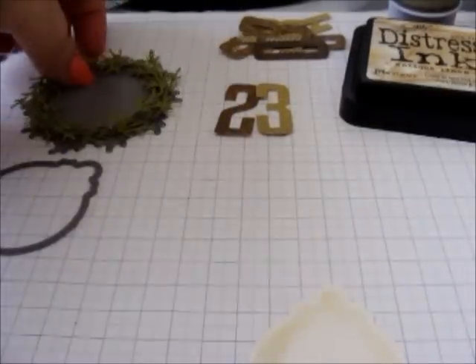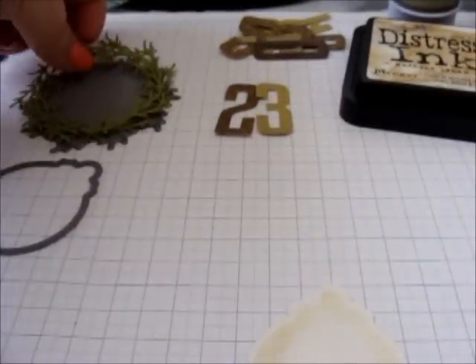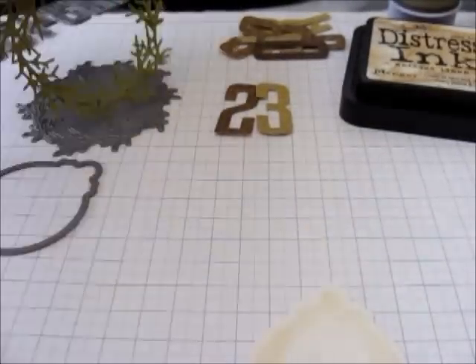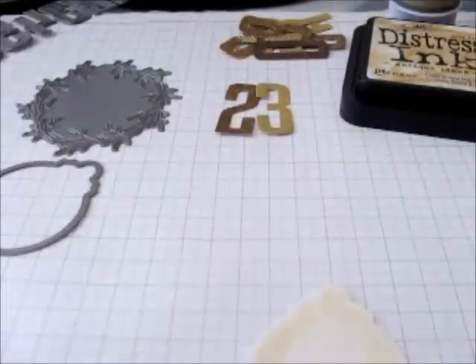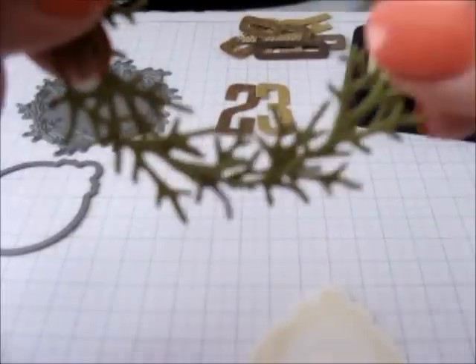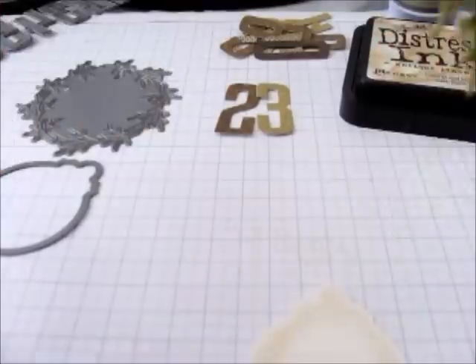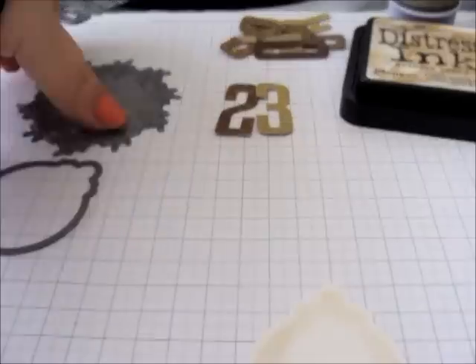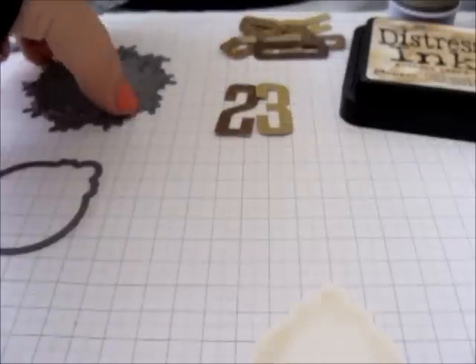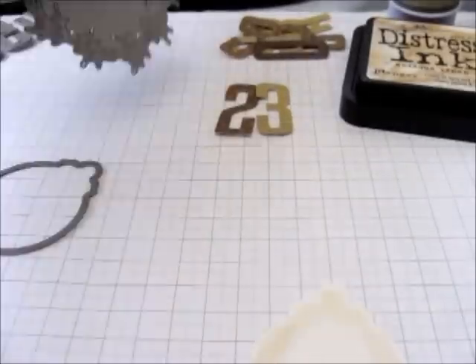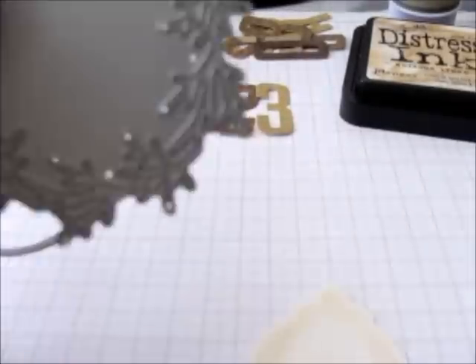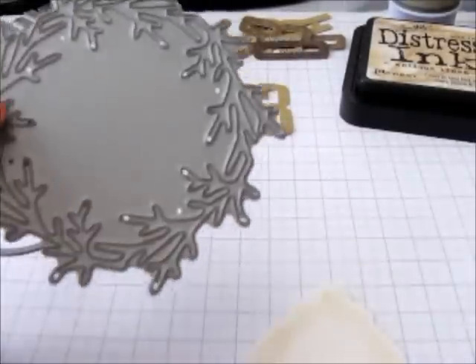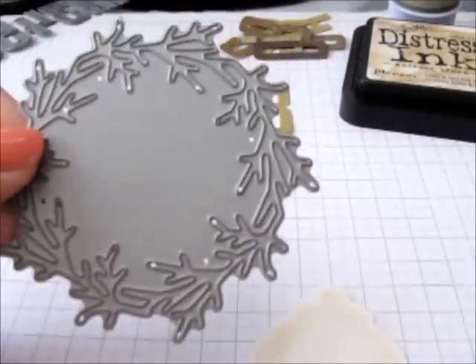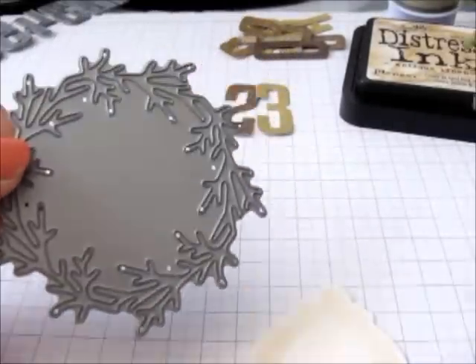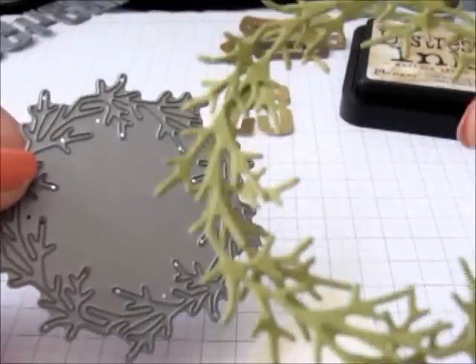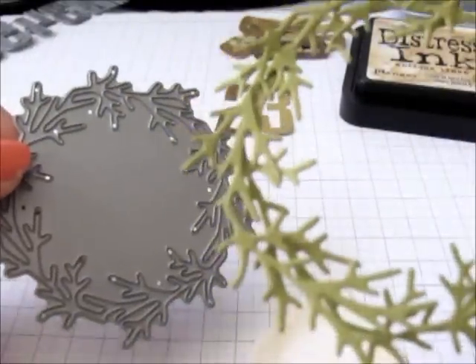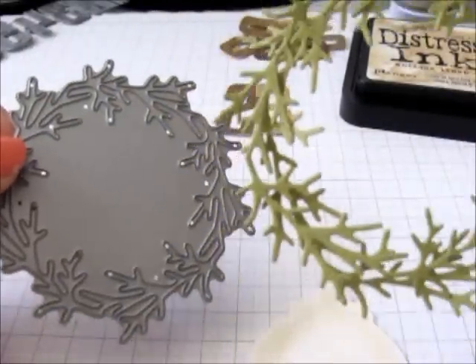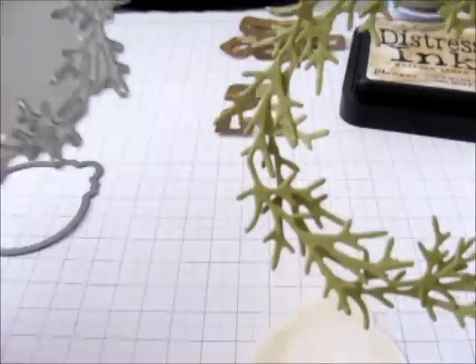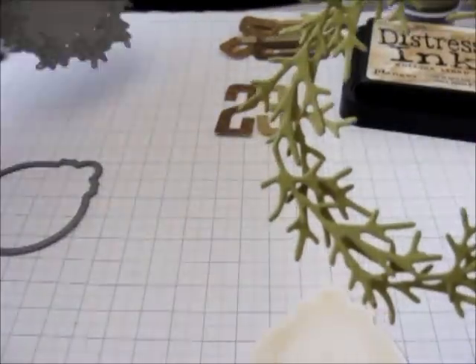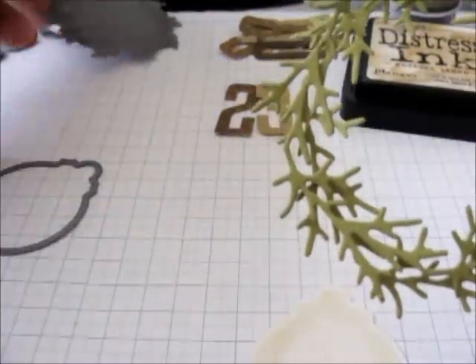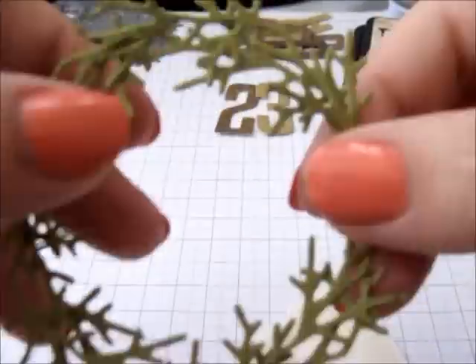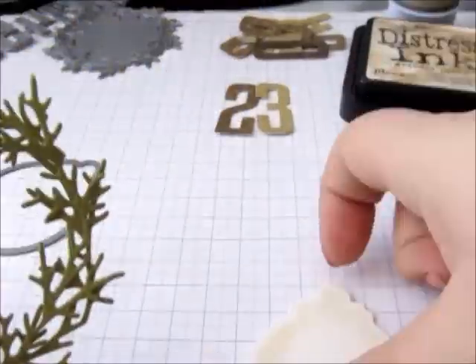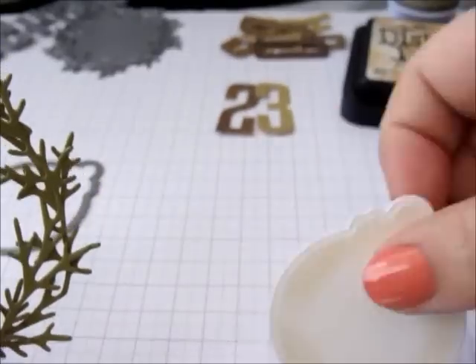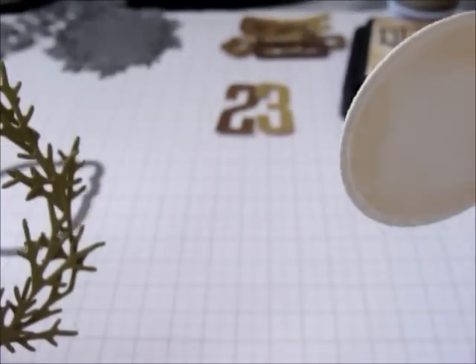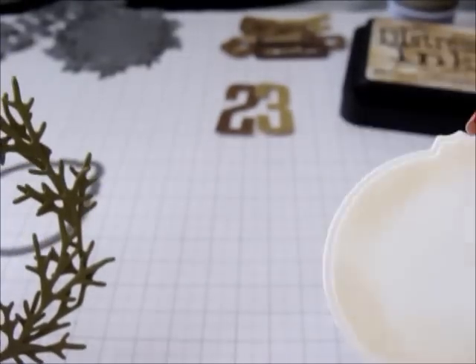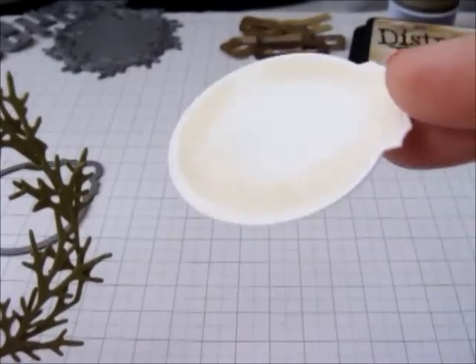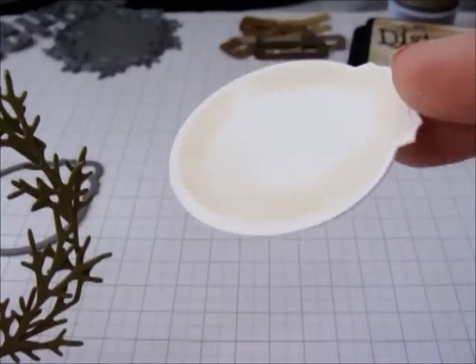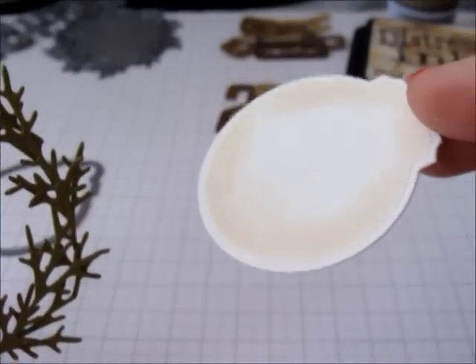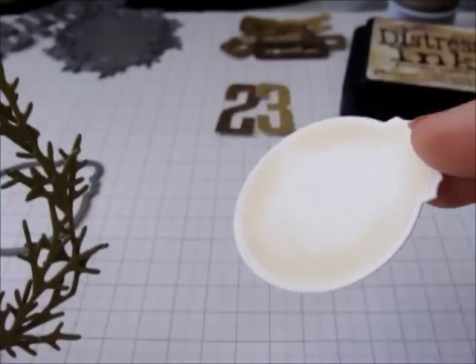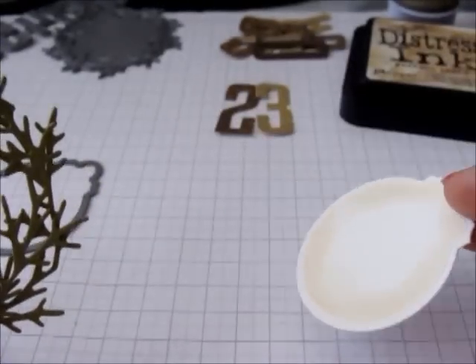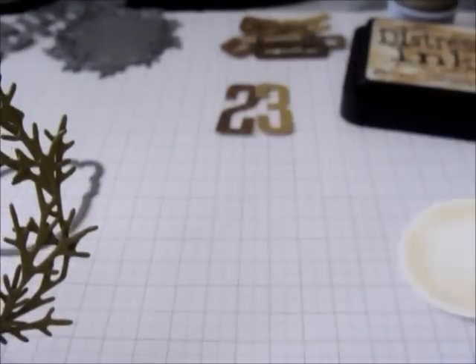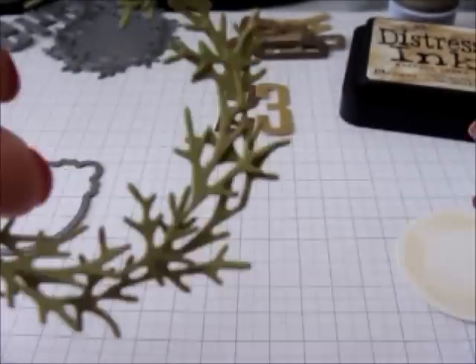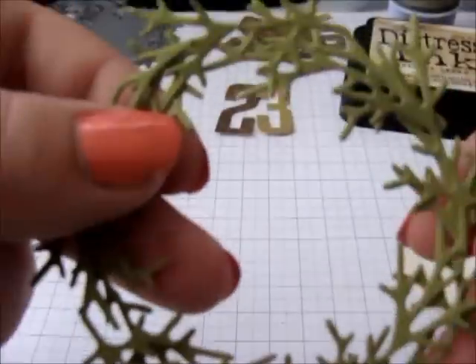To layer behind the numbers I have used the winter wreath die and I've cut two of those out of olive card stock. I should have mentioned the decorative circle tag was cut from whipped cream card stock from My Favorite Things.